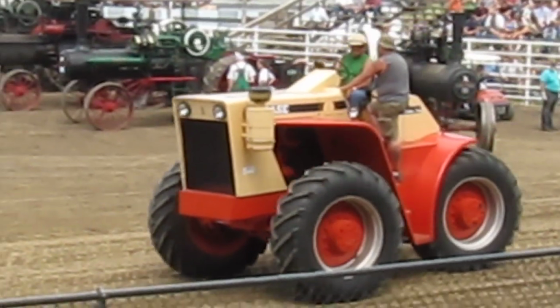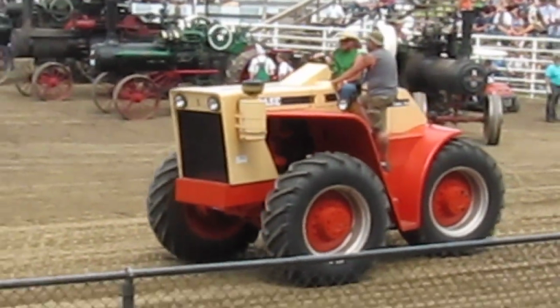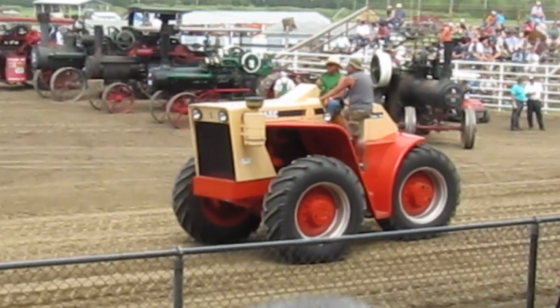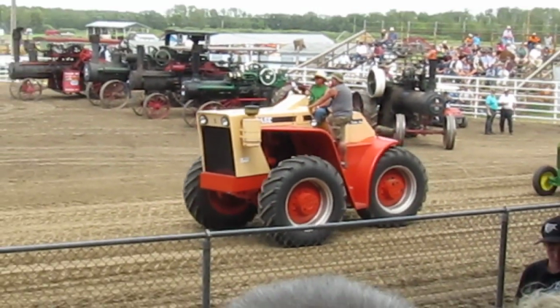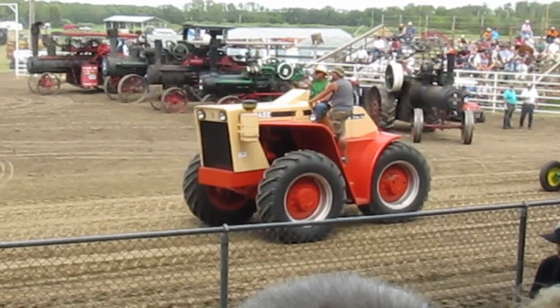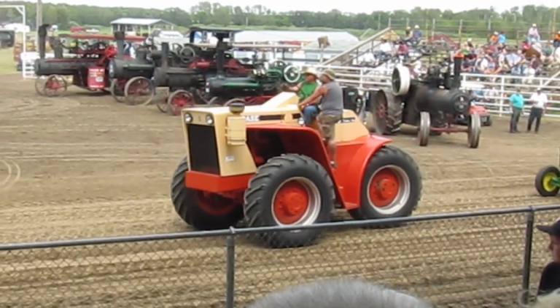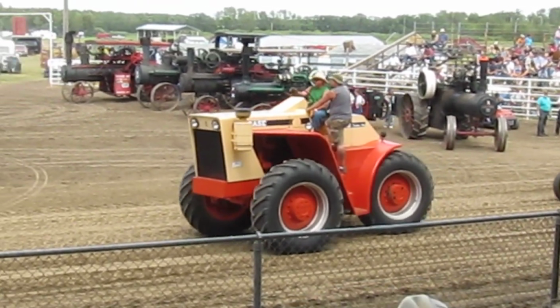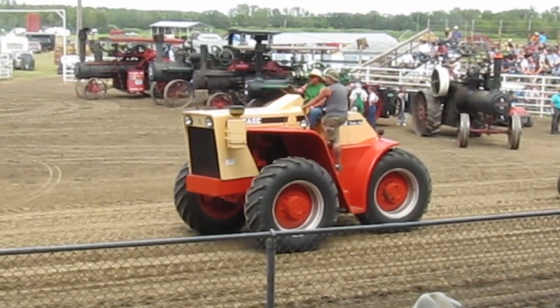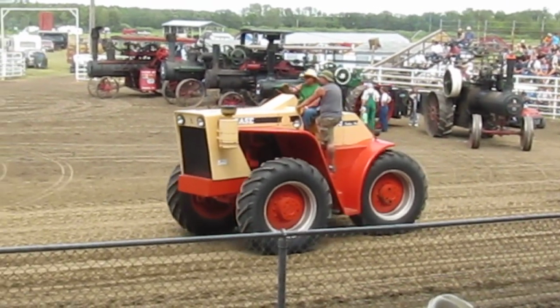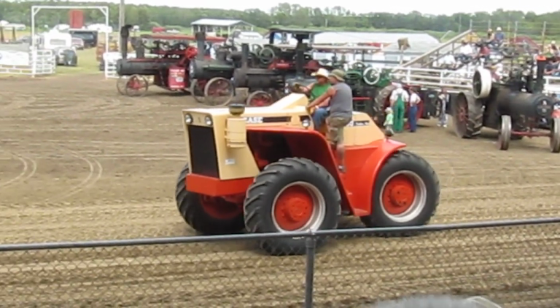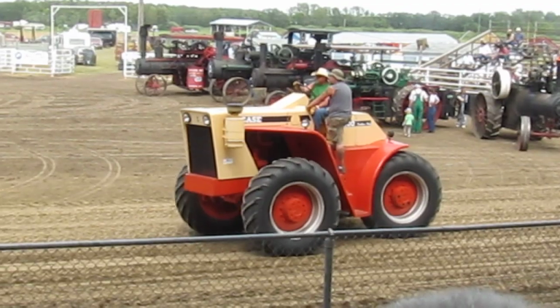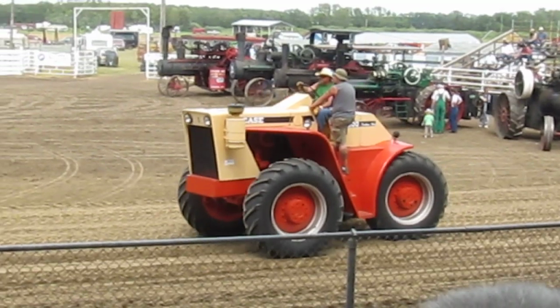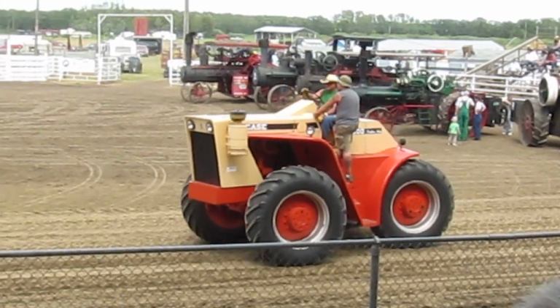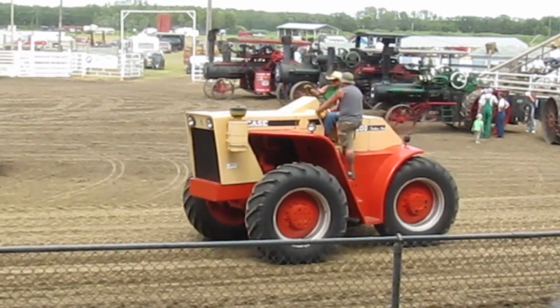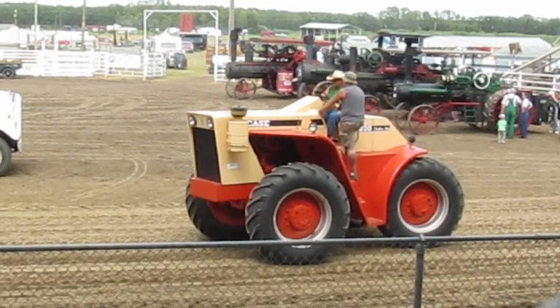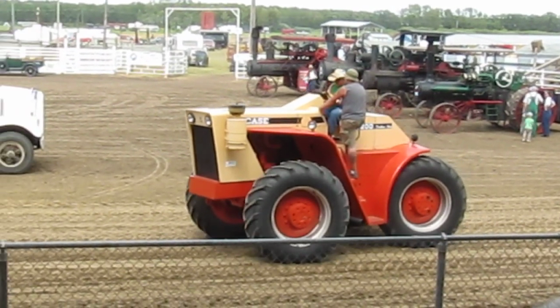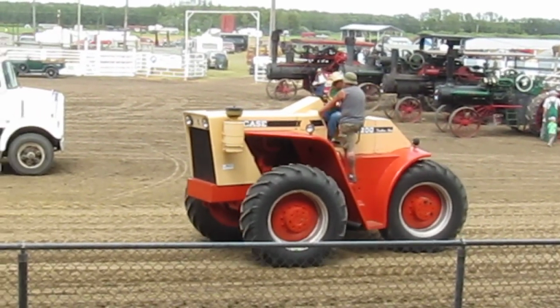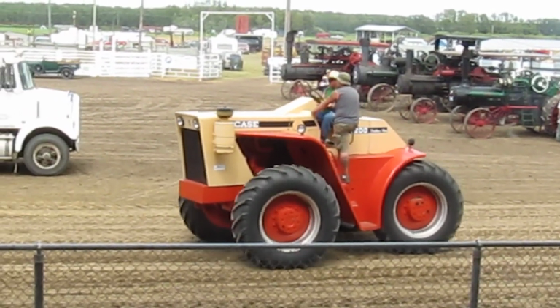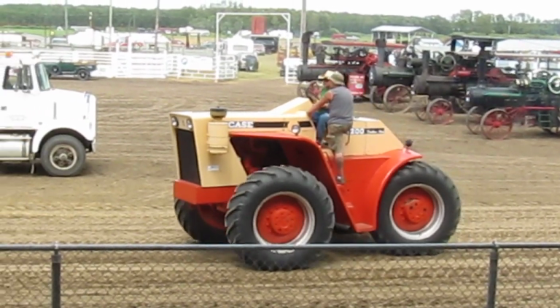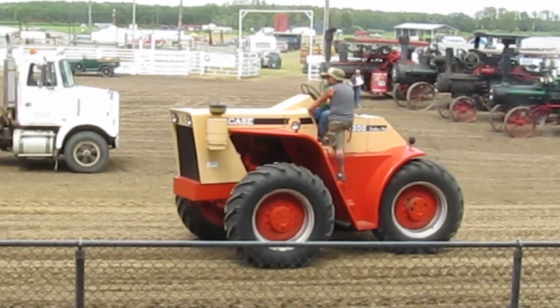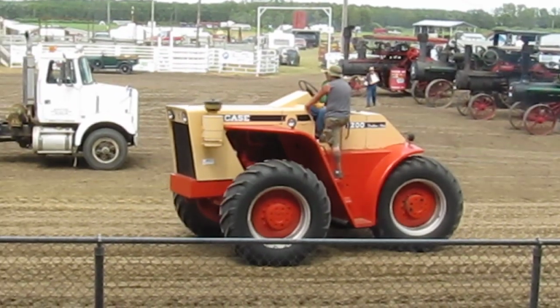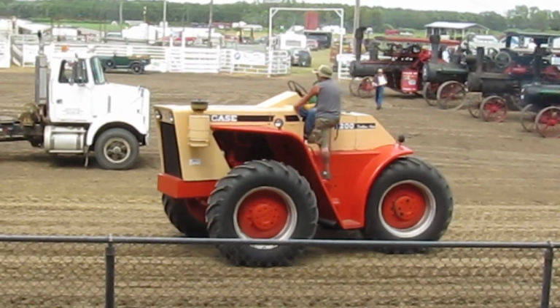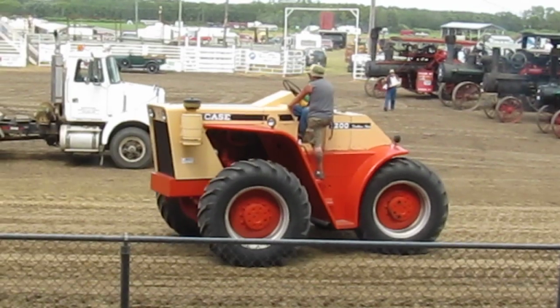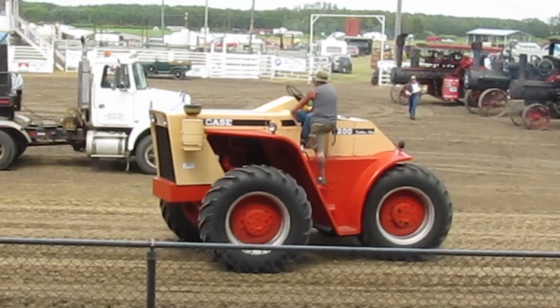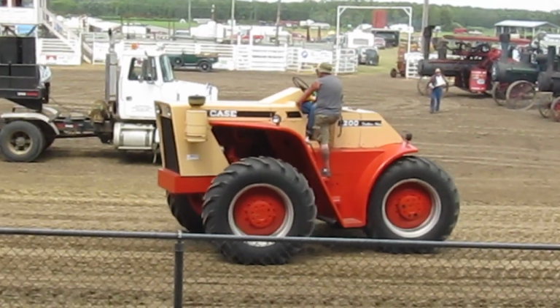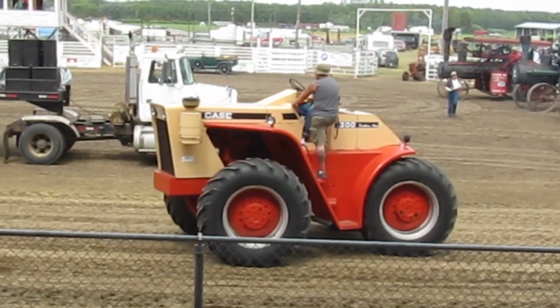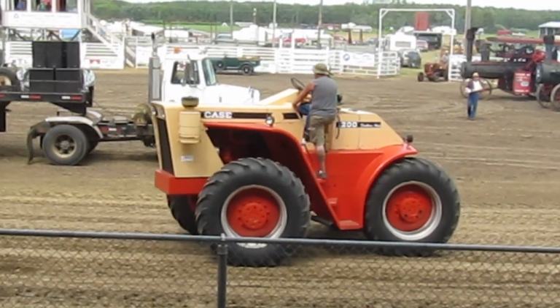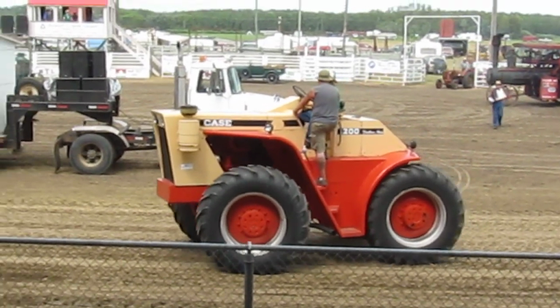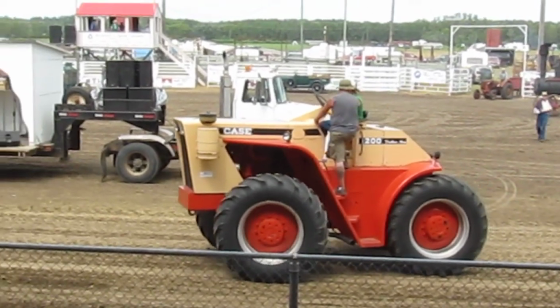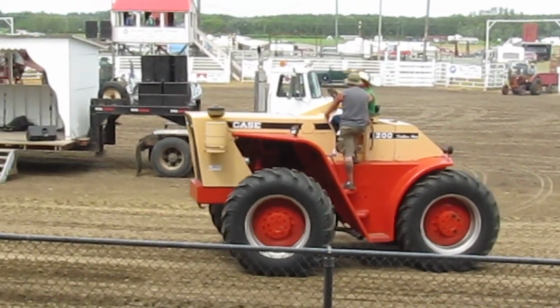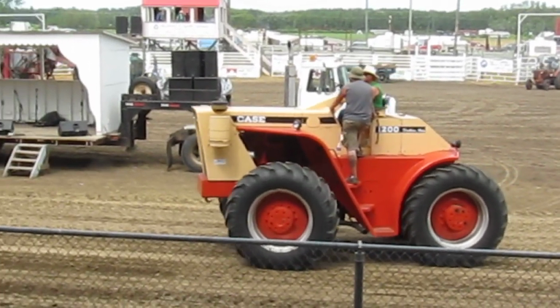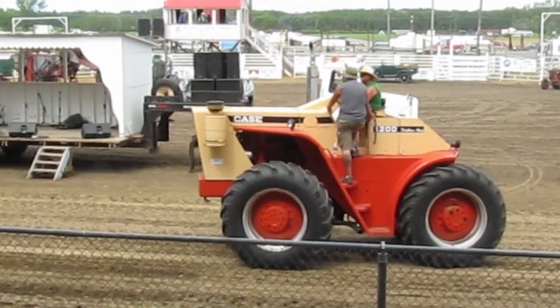Our yellow fellow has decided to stop for a moment — there he goes, thank you Marvin. But here's a tractor, and I tell you what, both sets of wheels do the steering. It's called Crab Steering. It's a 1200 Case, 120 horsepower.